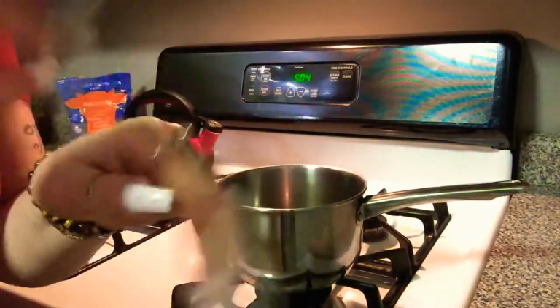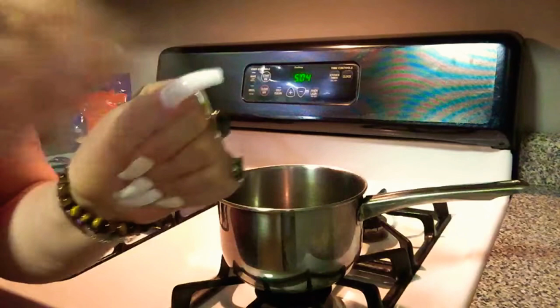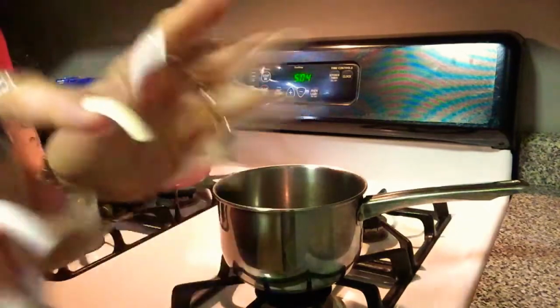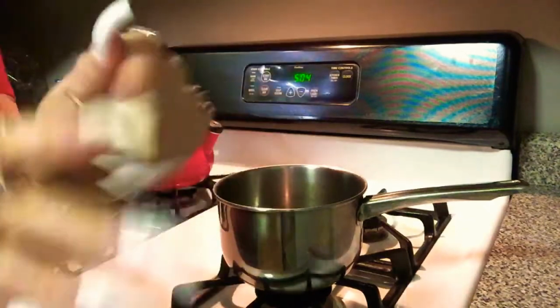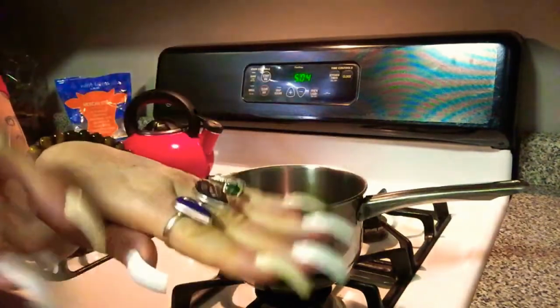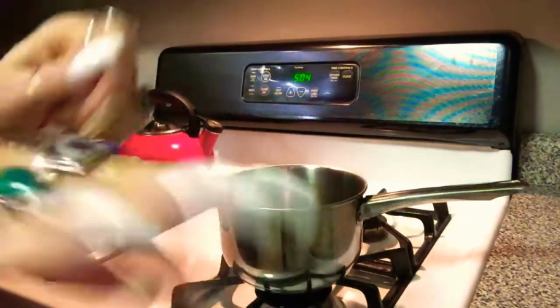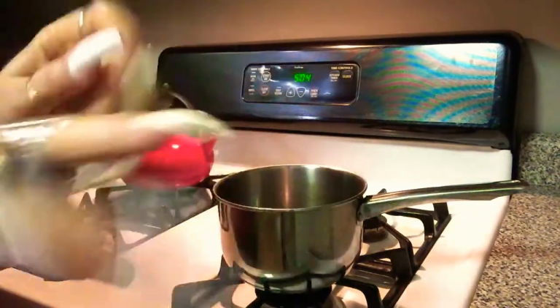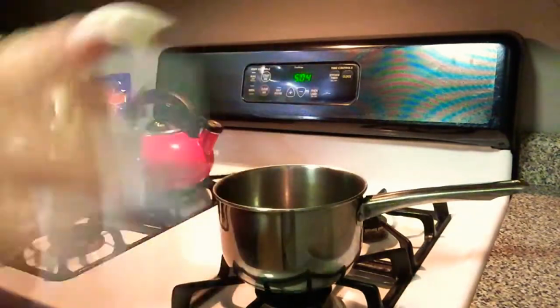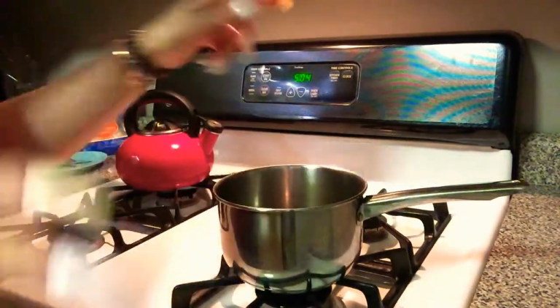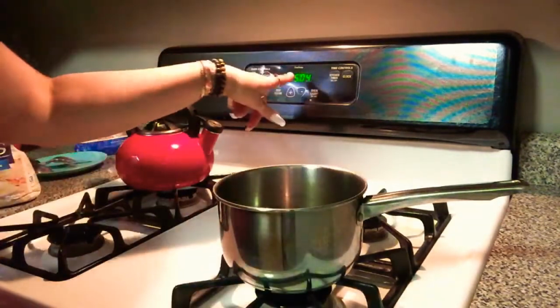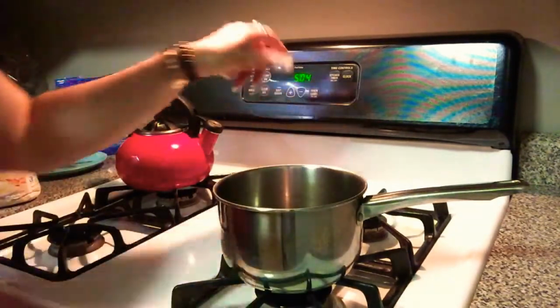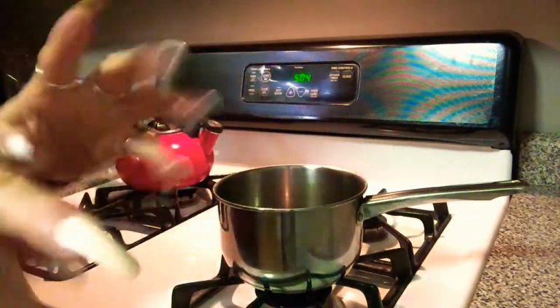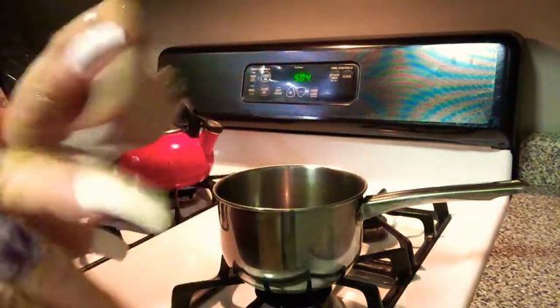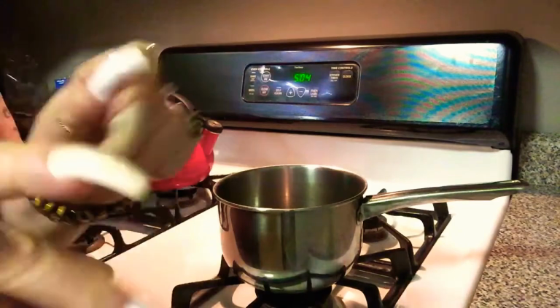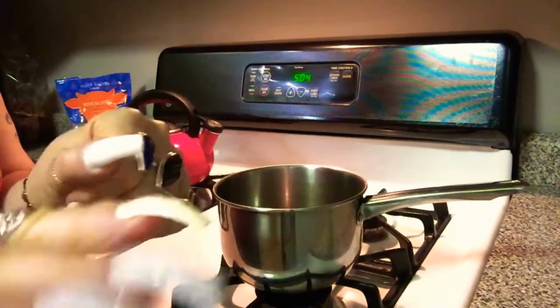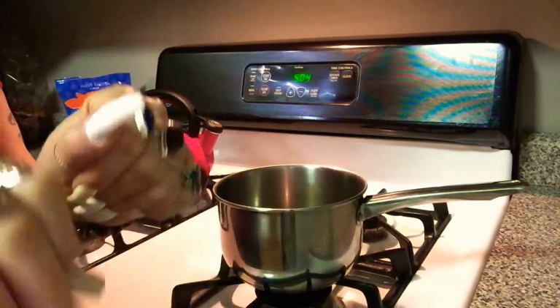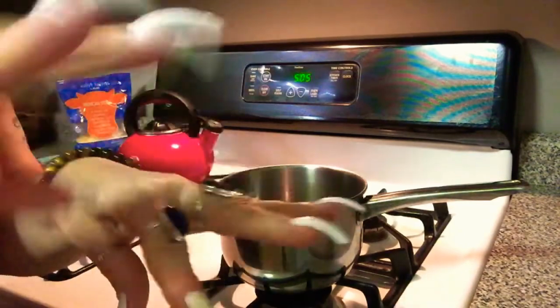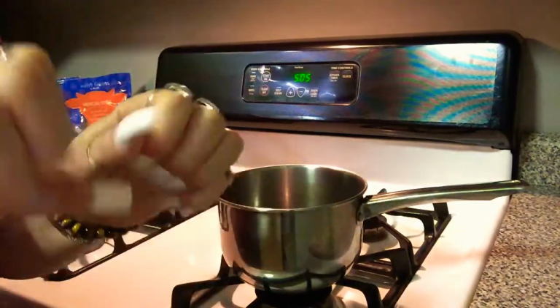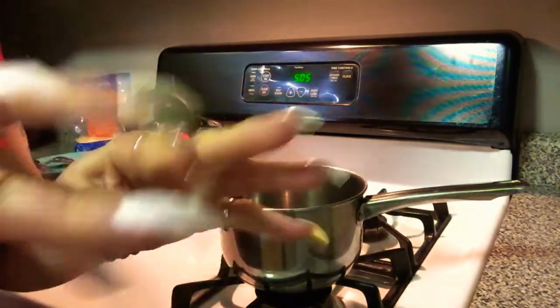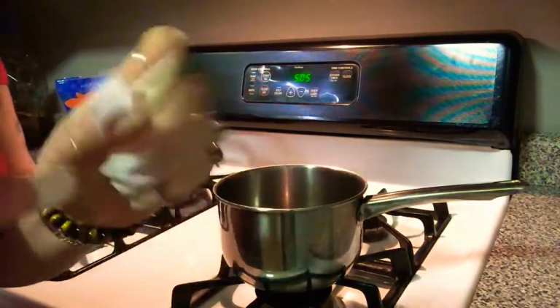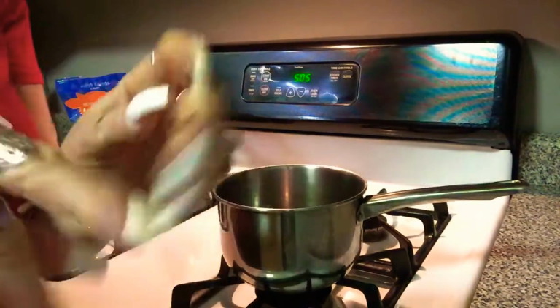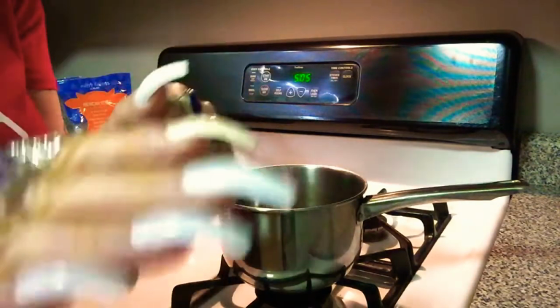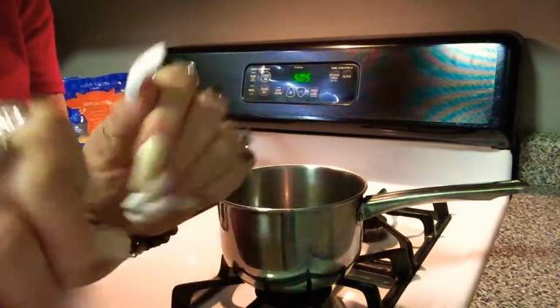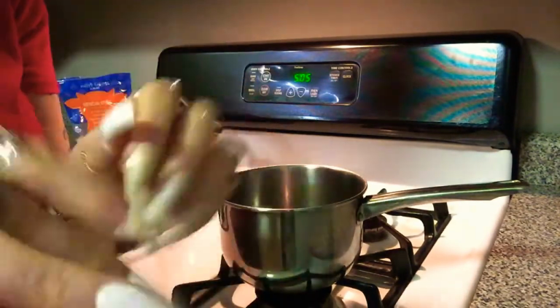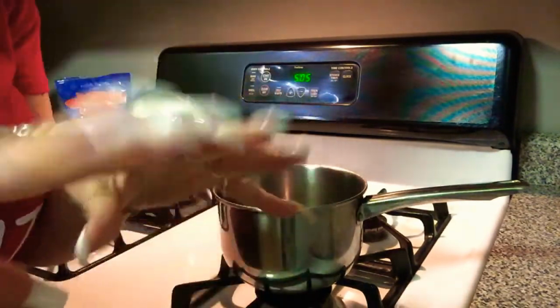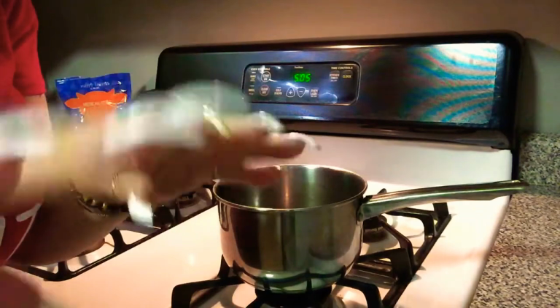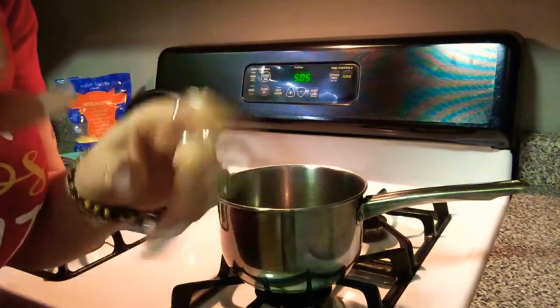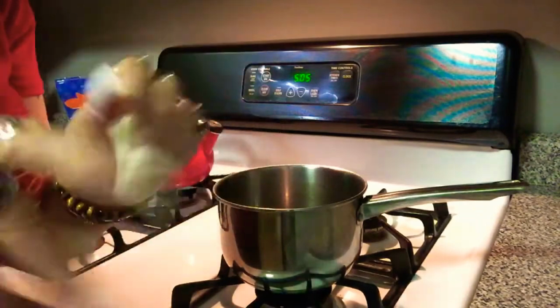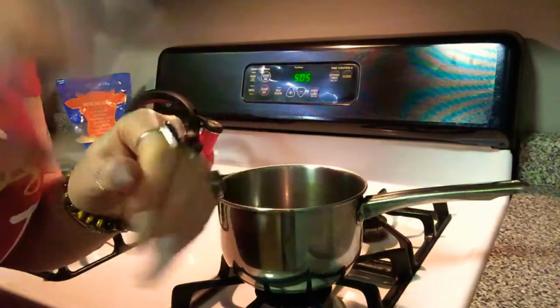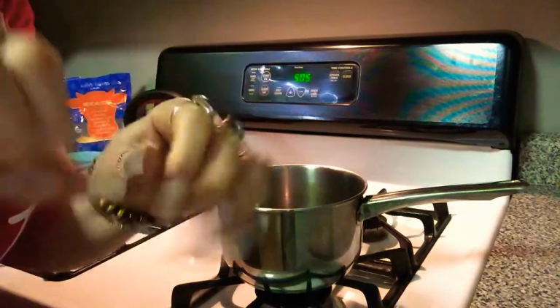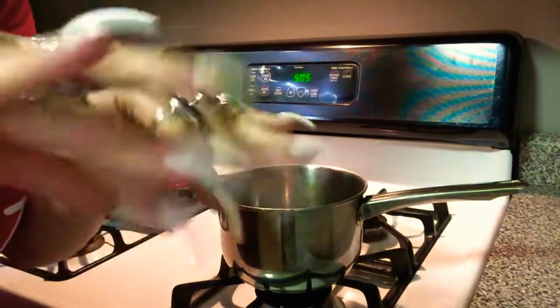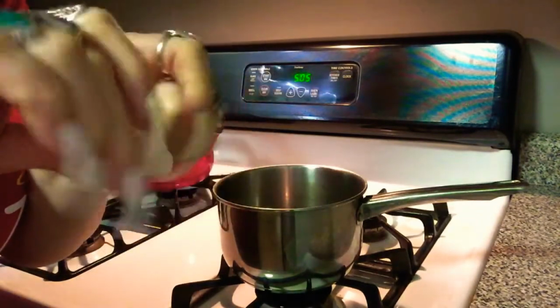Hey, what's up? Look what time it is — that's in the morning. I woke up a little early this morning, so I decided just to stay up and make some grits.